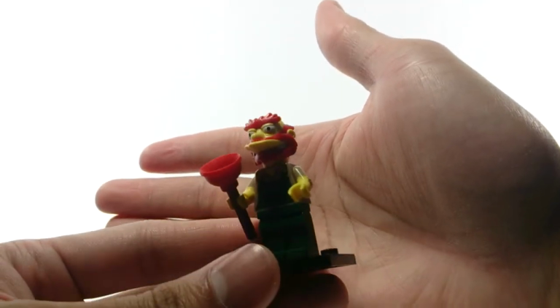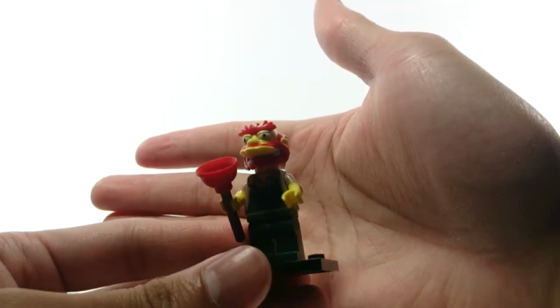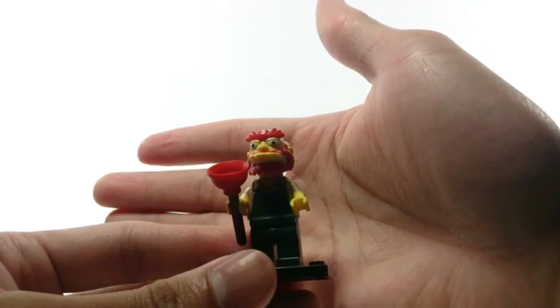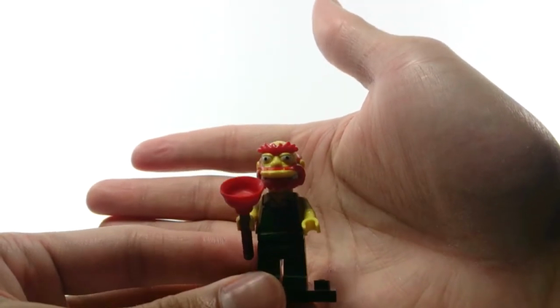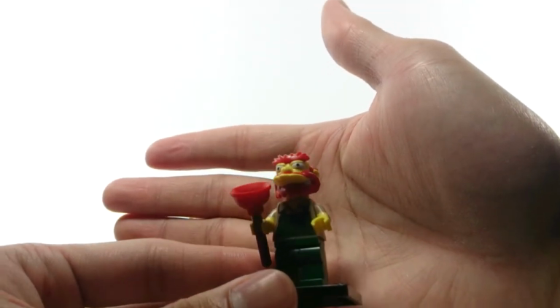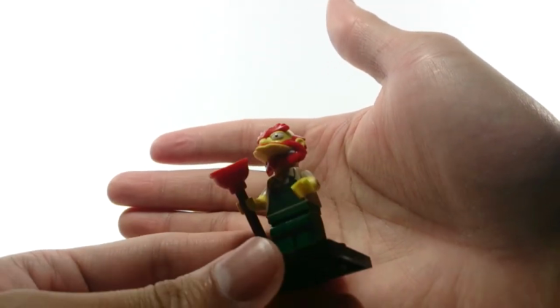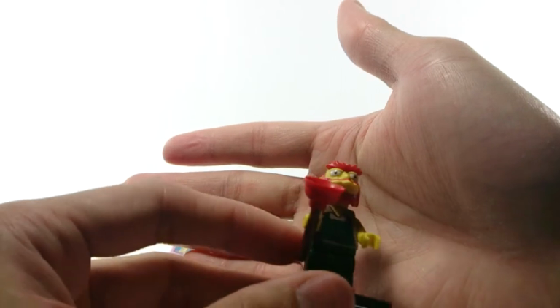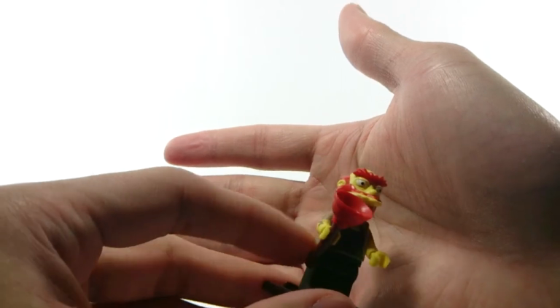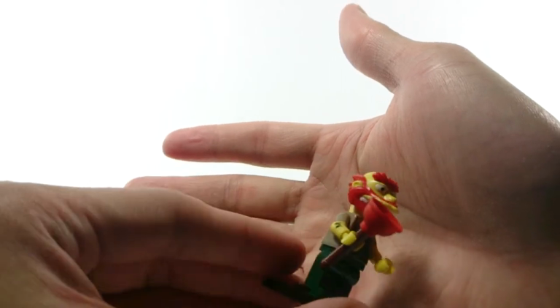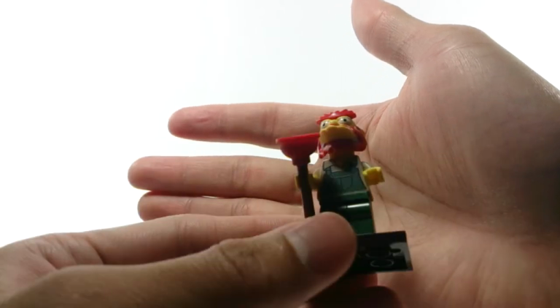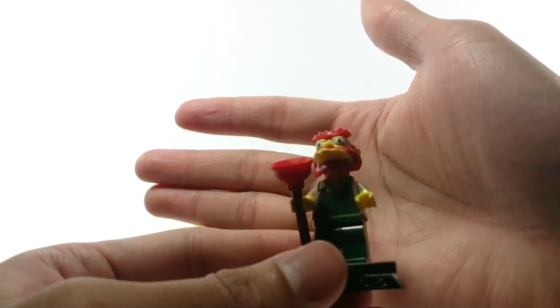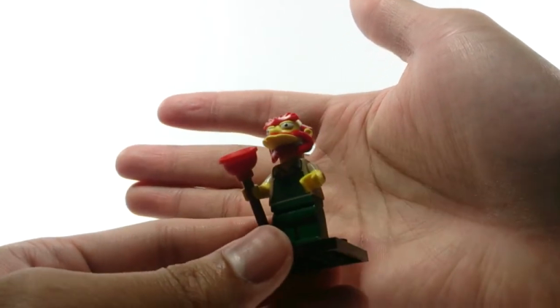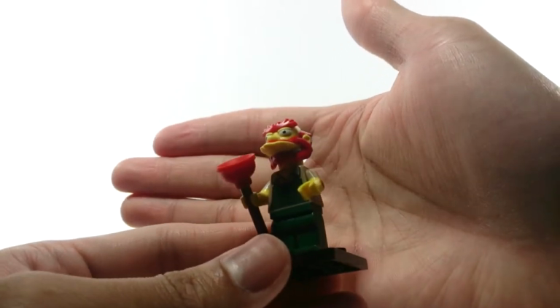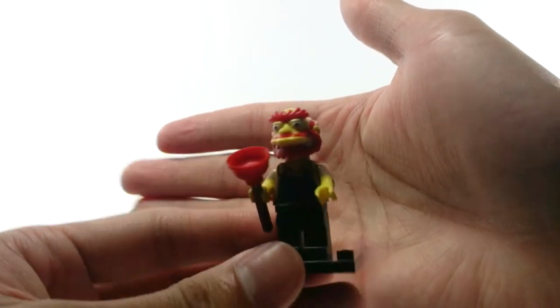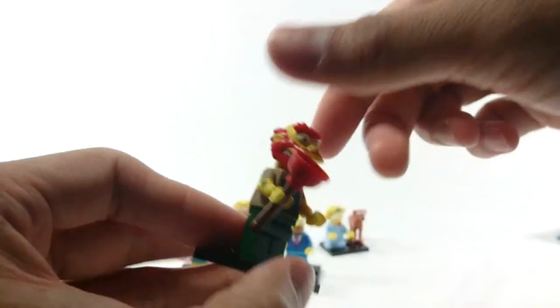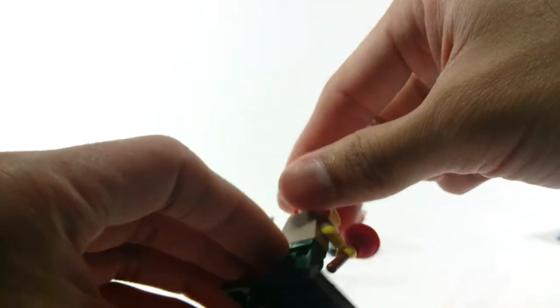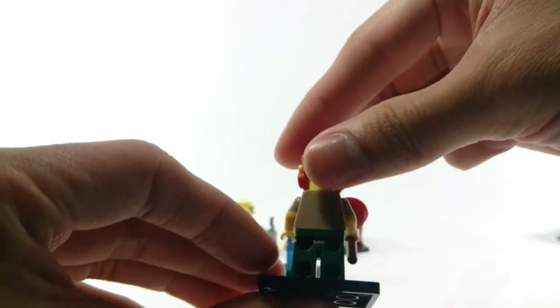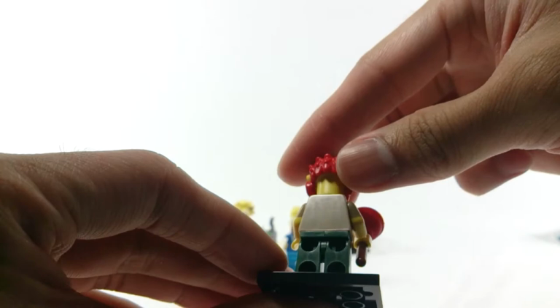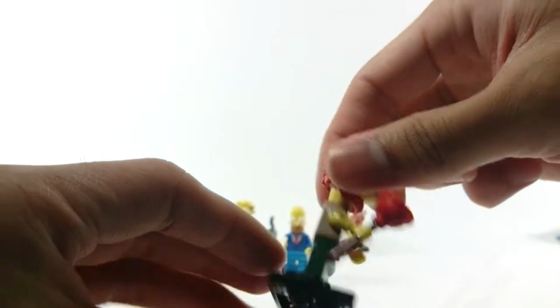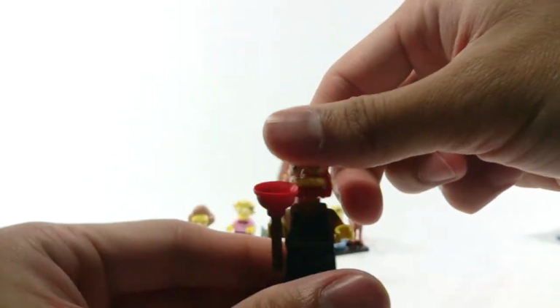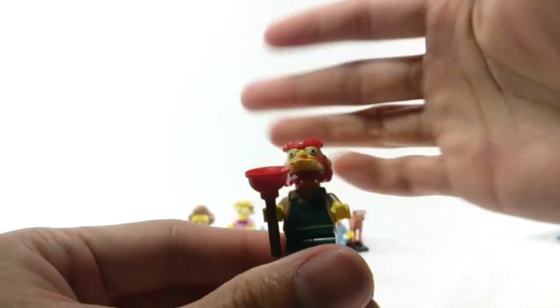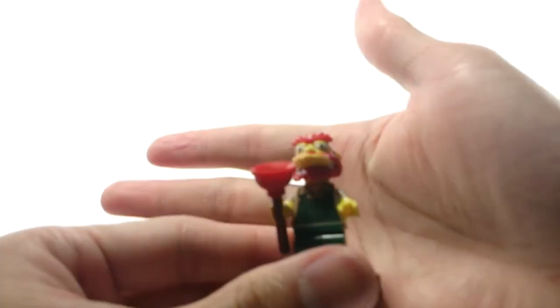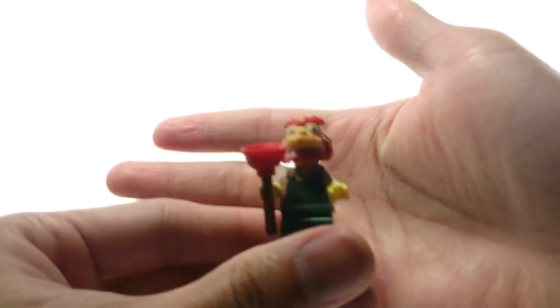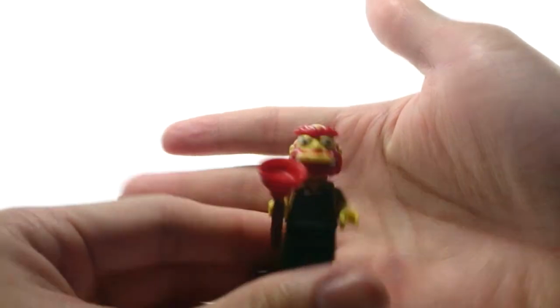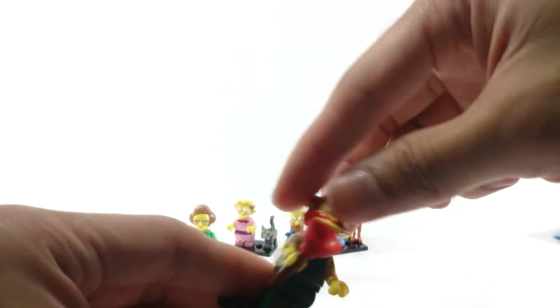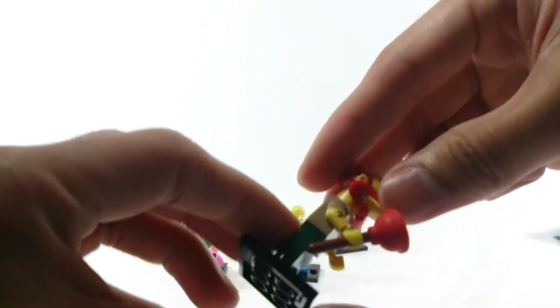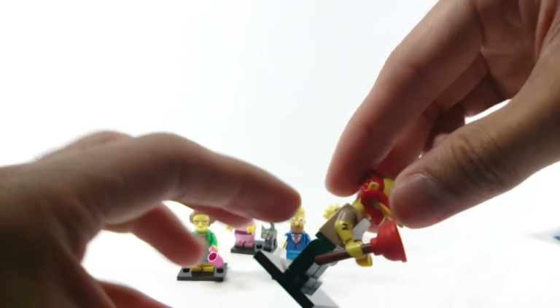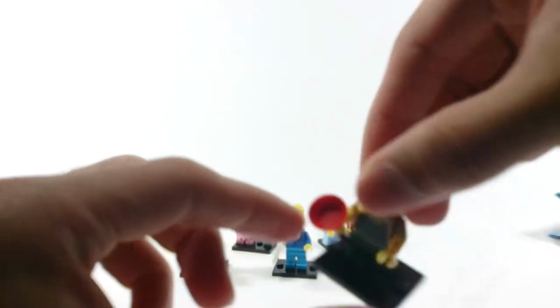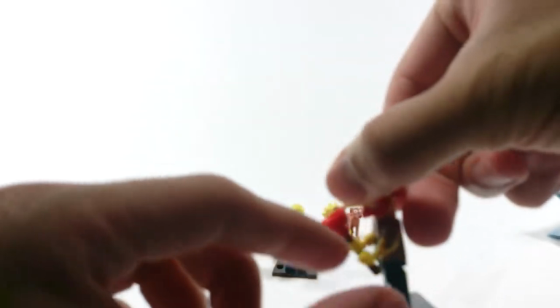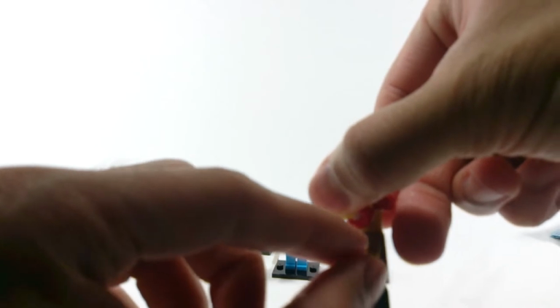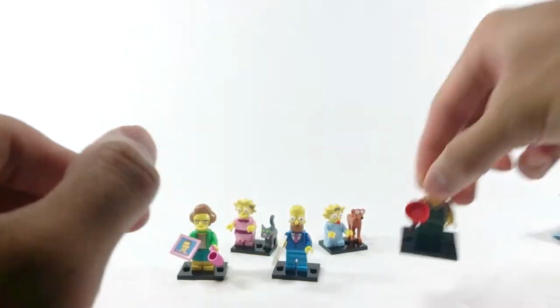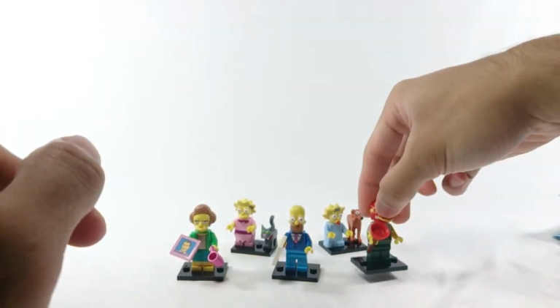And here's Groundskeeper Willy. Feel for his plunger if you want to get this one. Not much going on, but nice printing for his chest, and printing on his arms as well.